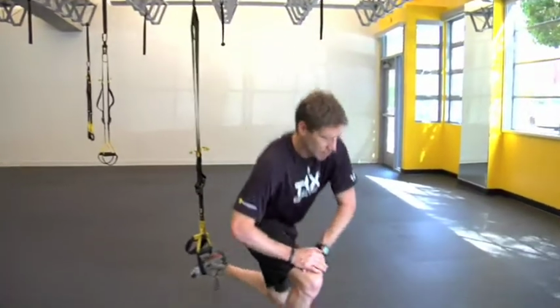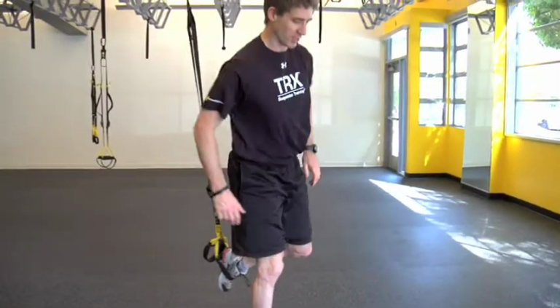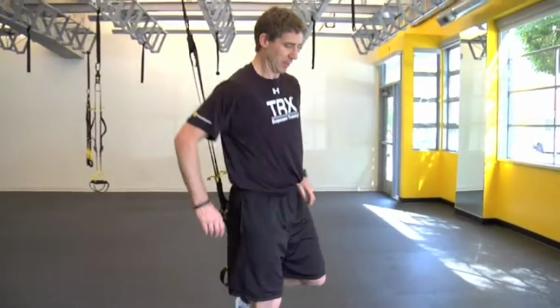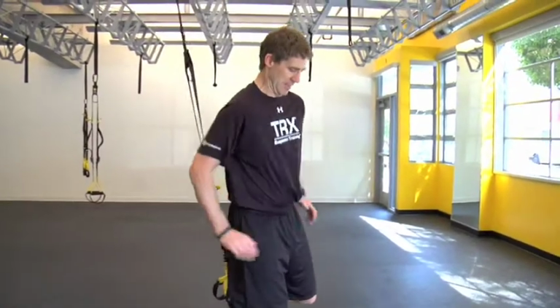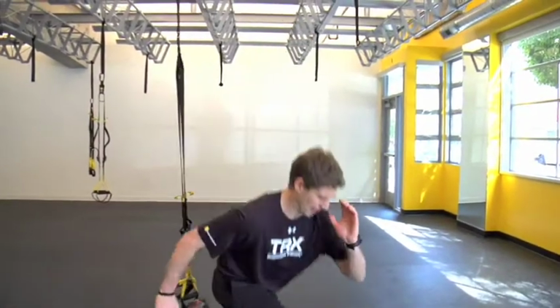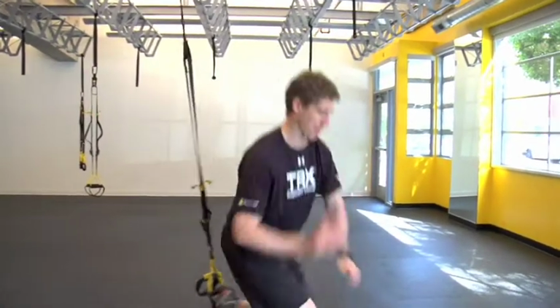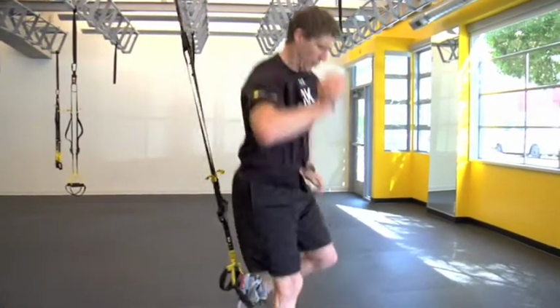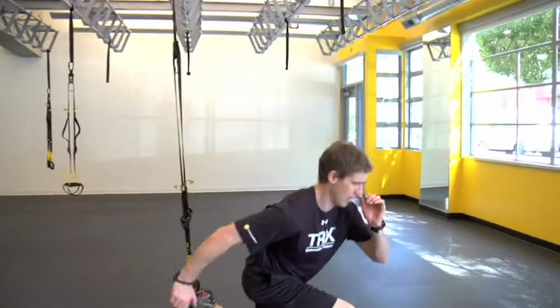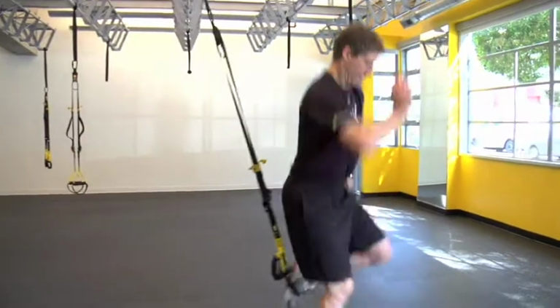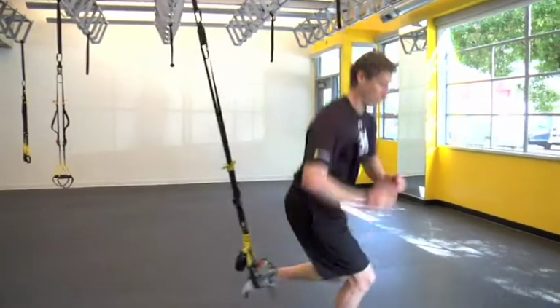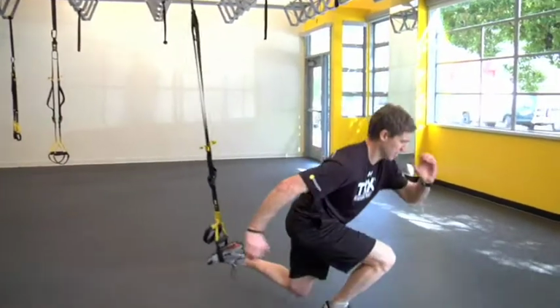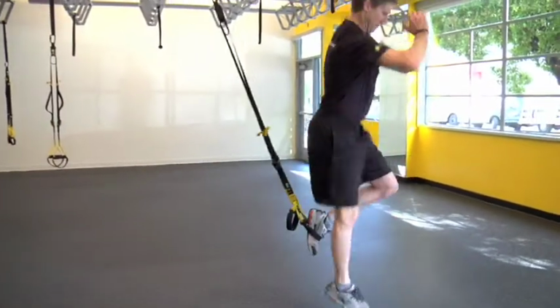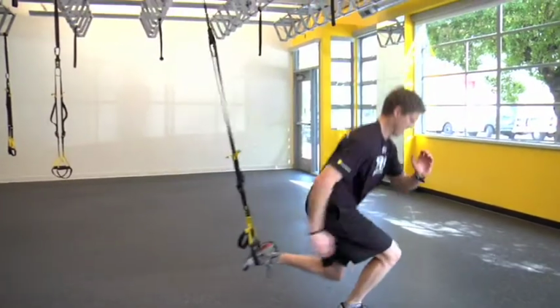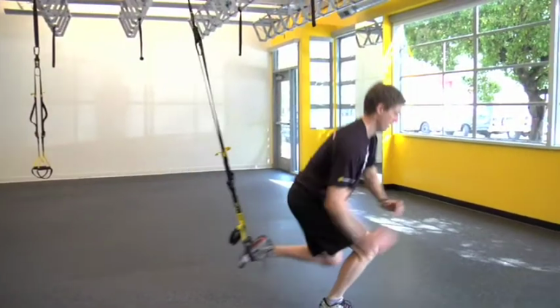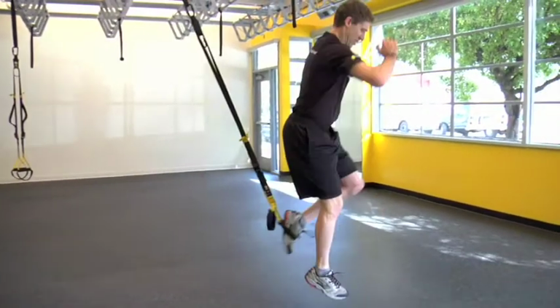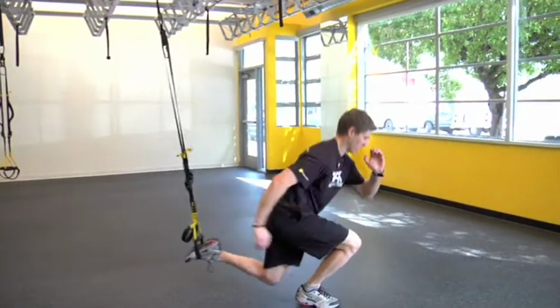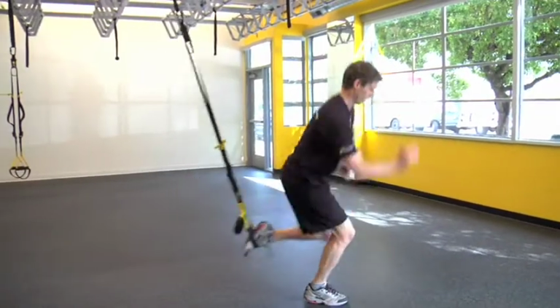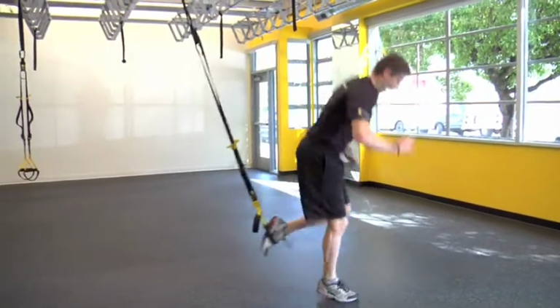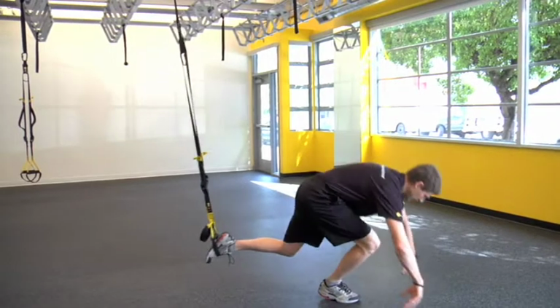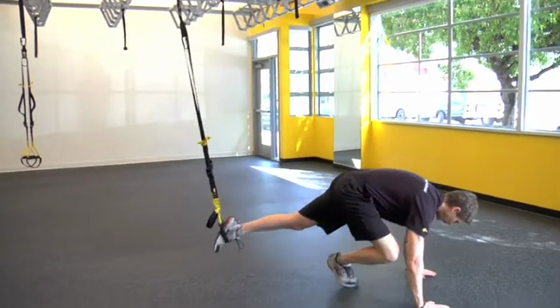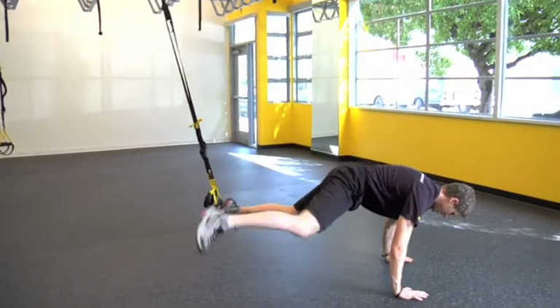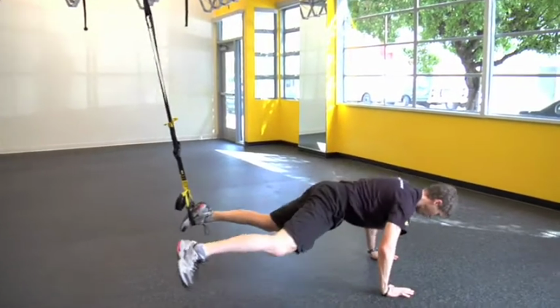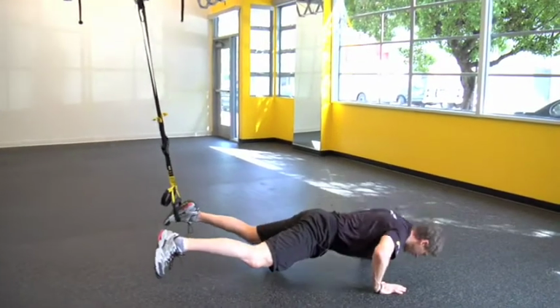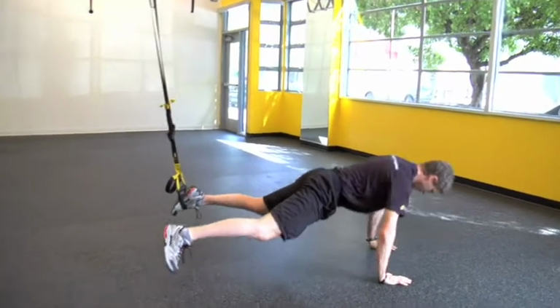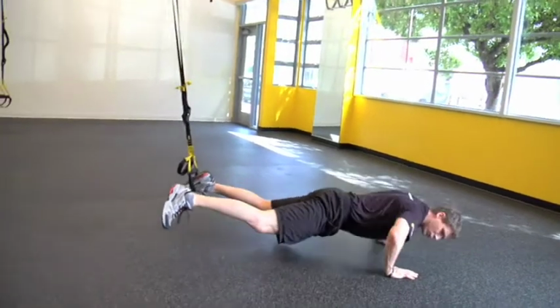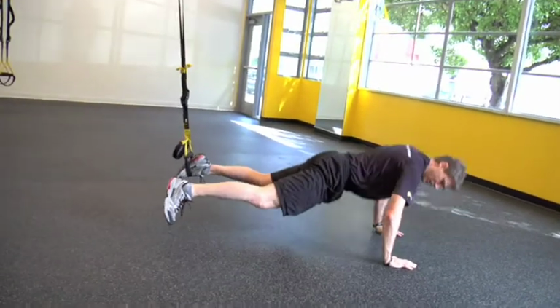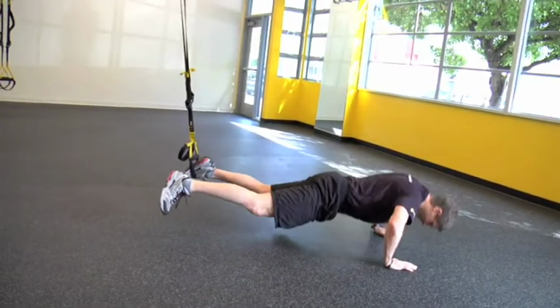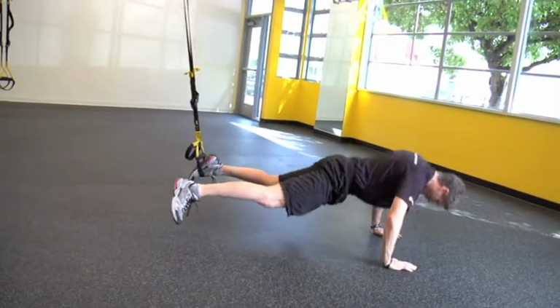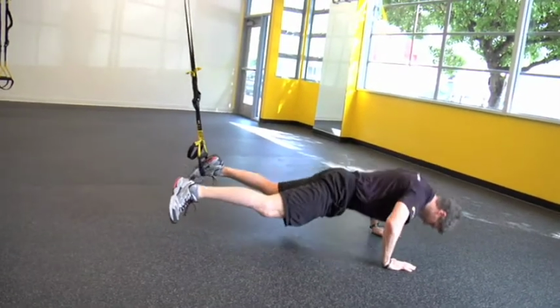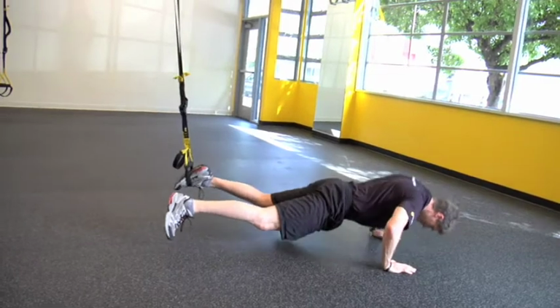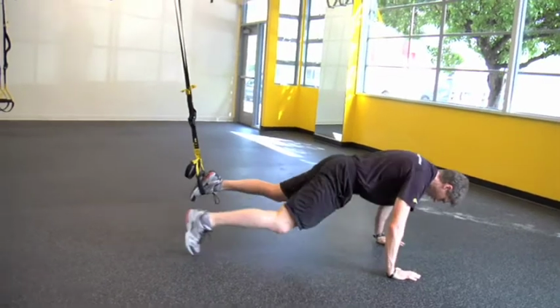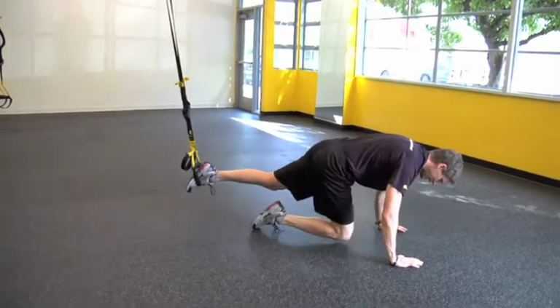First of all, in this suspended lunge I can drop down, boom, driving up. I've added power to this. Once I finish with that I can immediately drop straight down, wide that leg, driving out this suspended push-up with that wide leg.